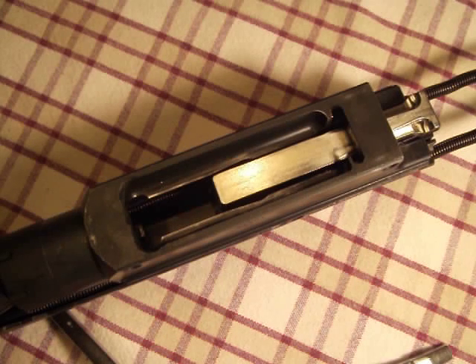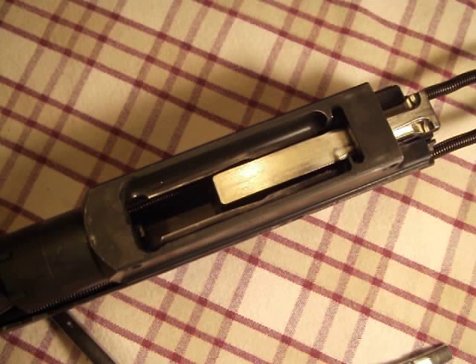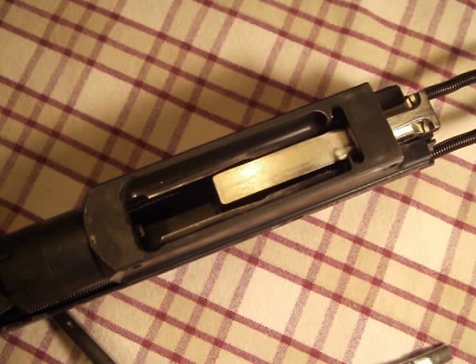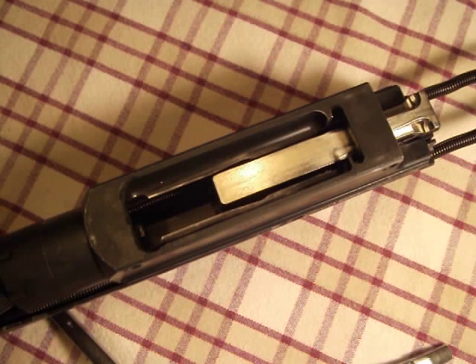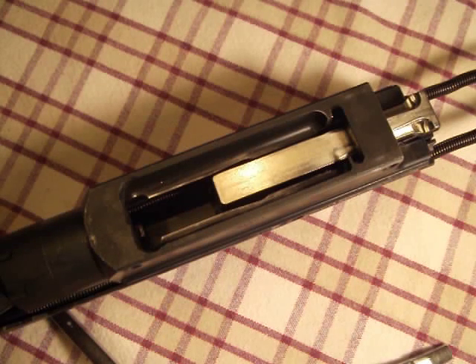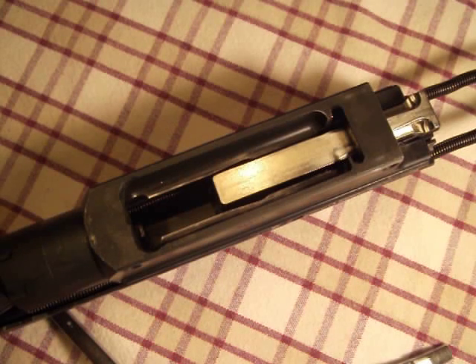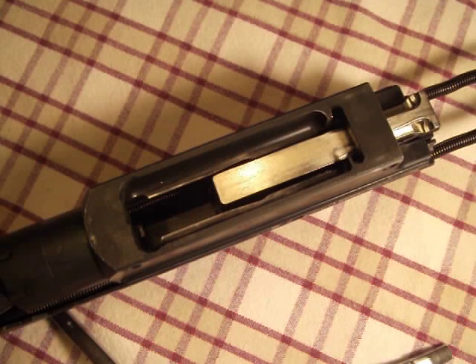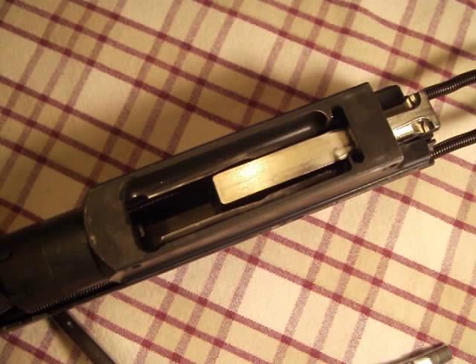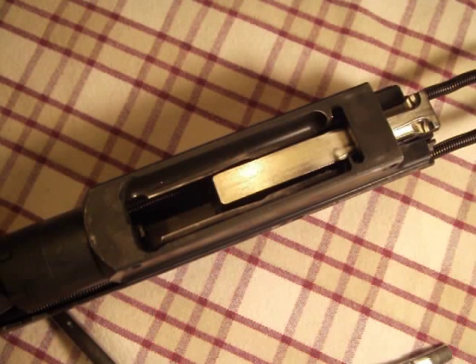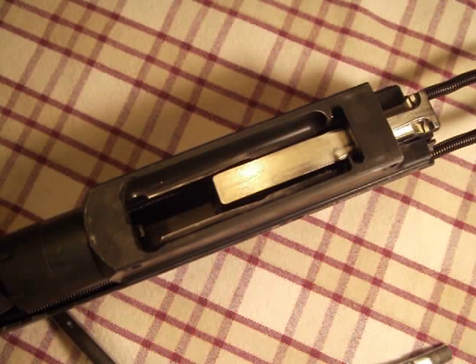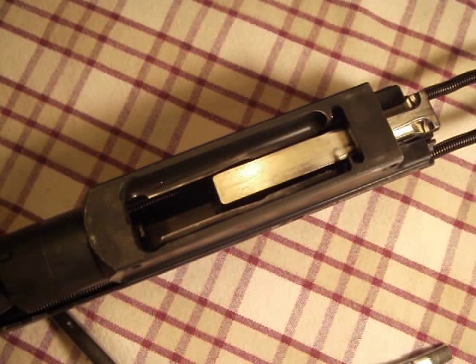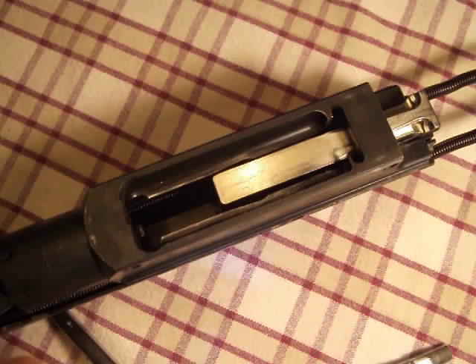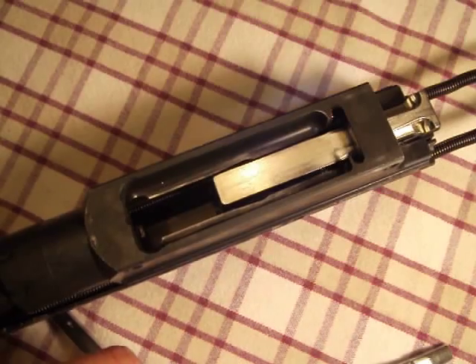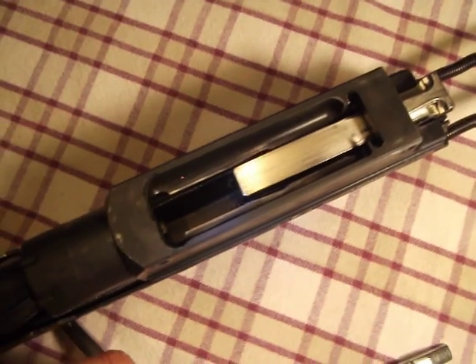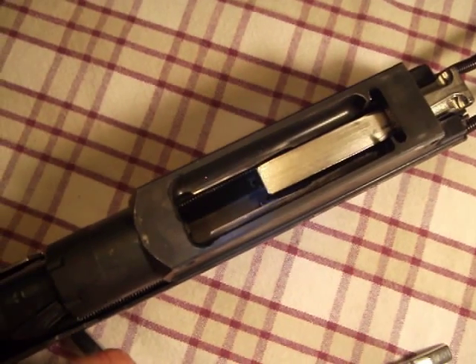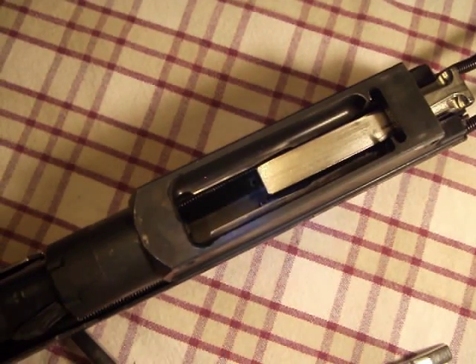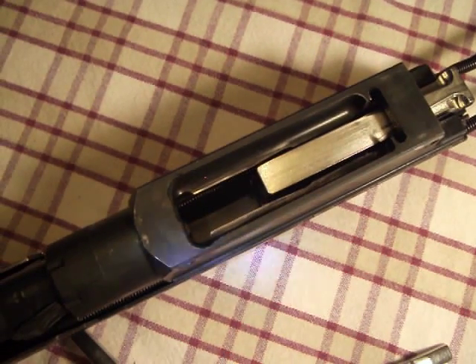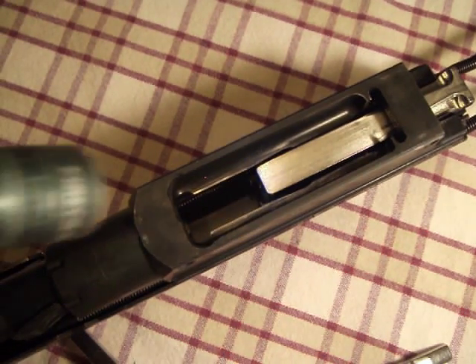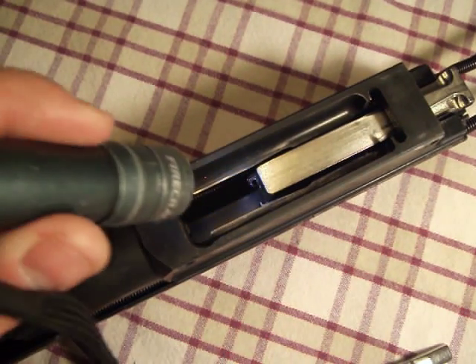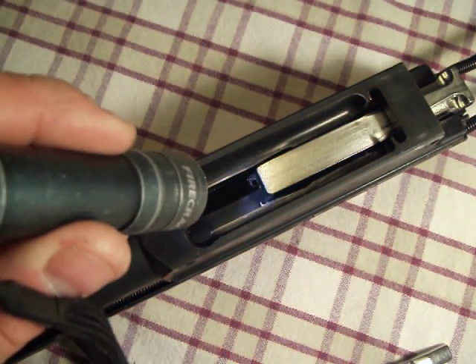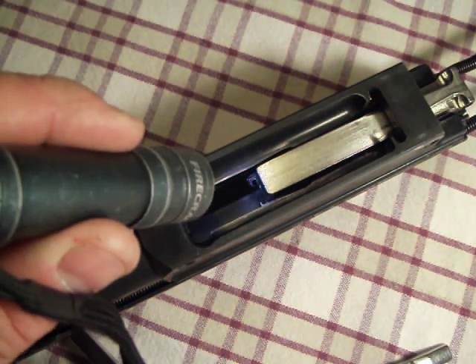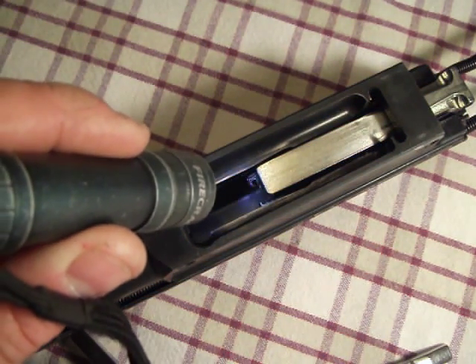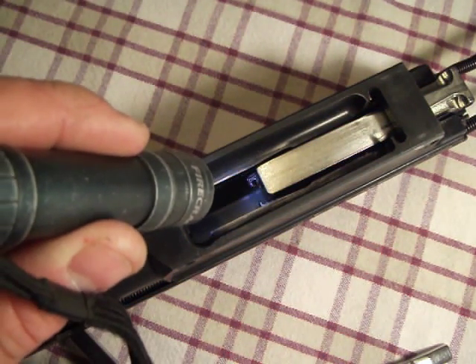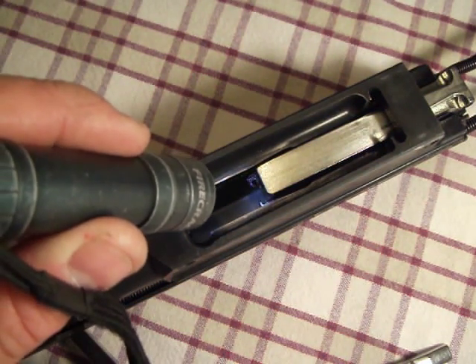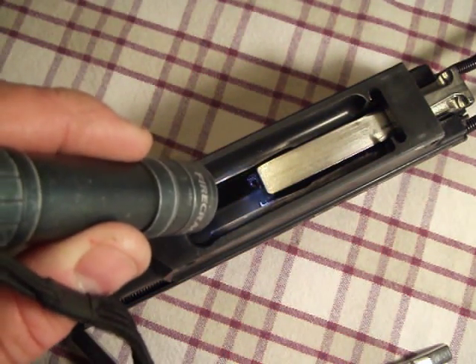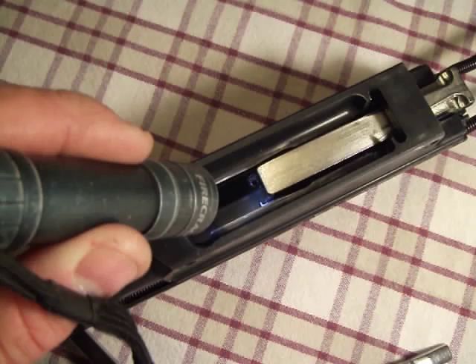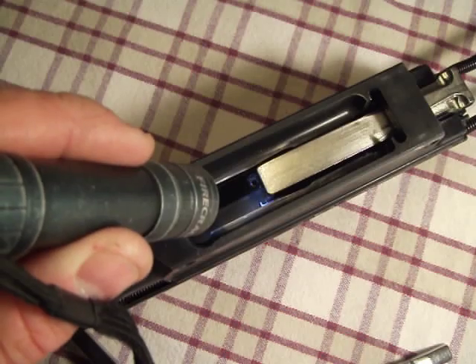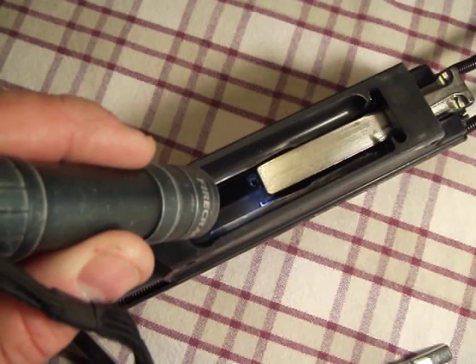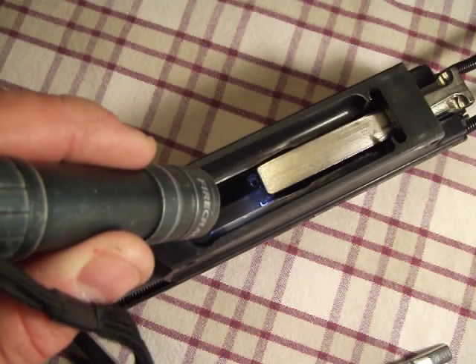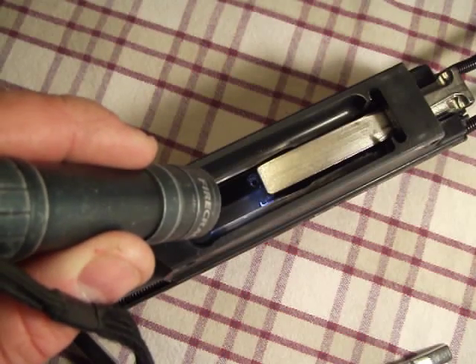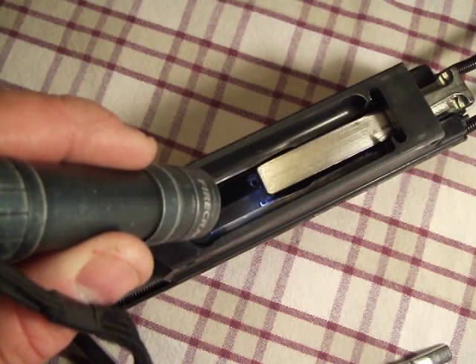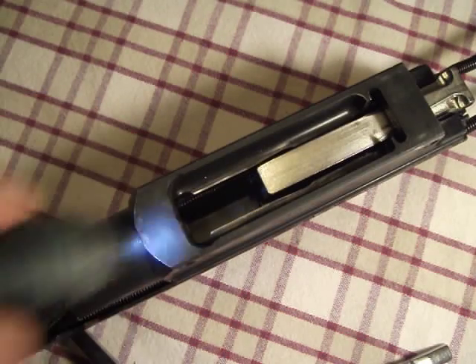This is the RFB's tilting bolt locking mechanism. You can see in the picture here, the extractors are in the upper position where they would be holding an empty casing ready for ejection.